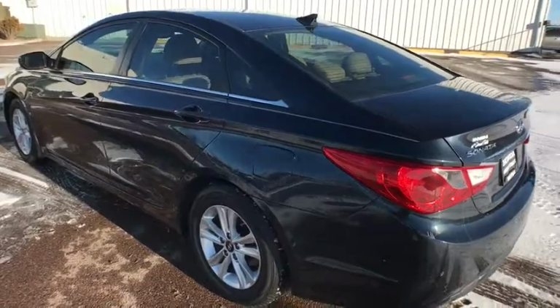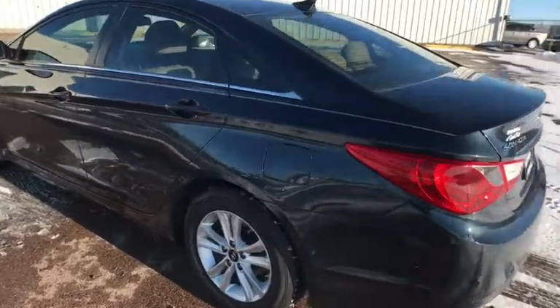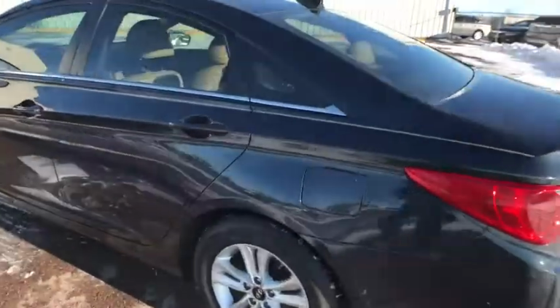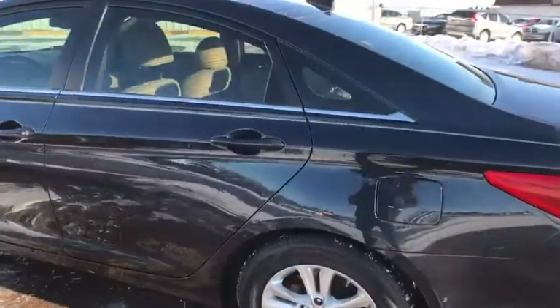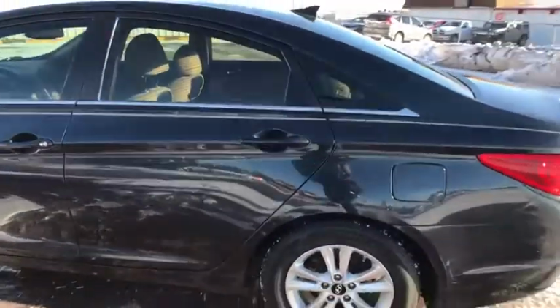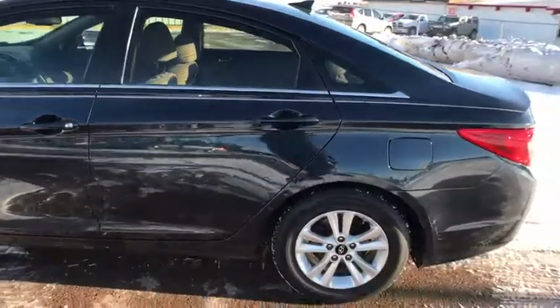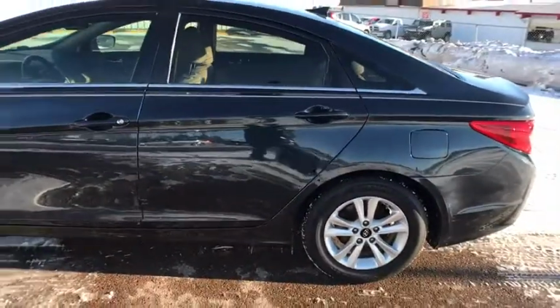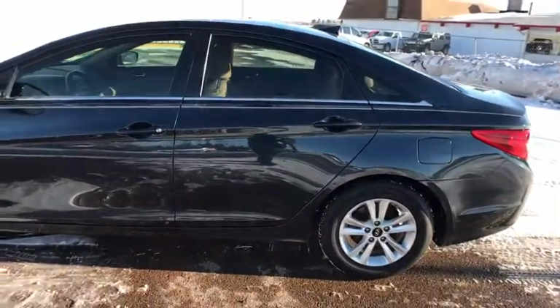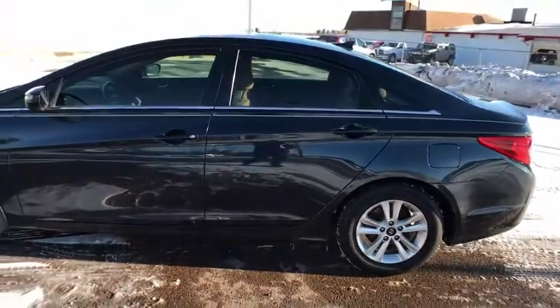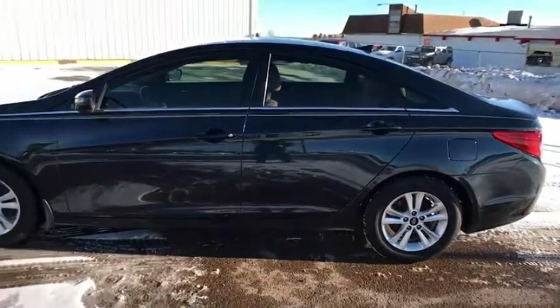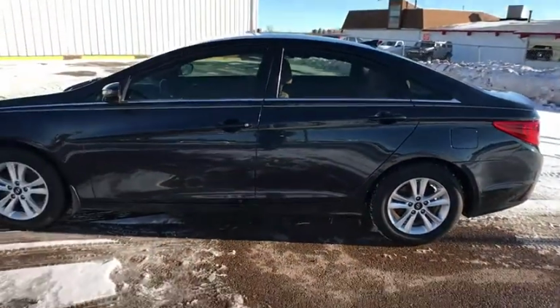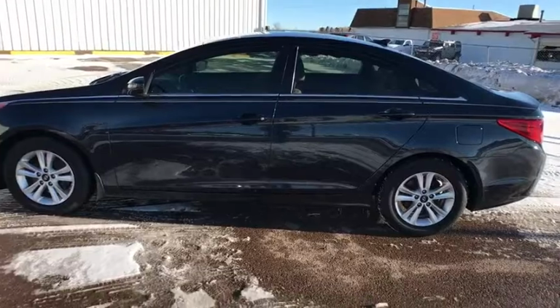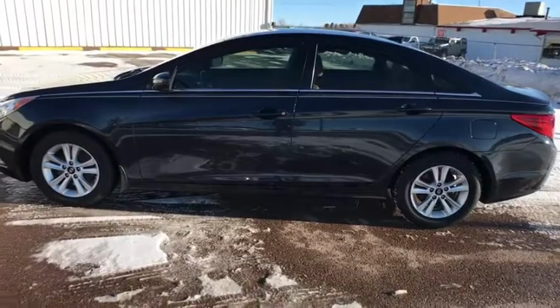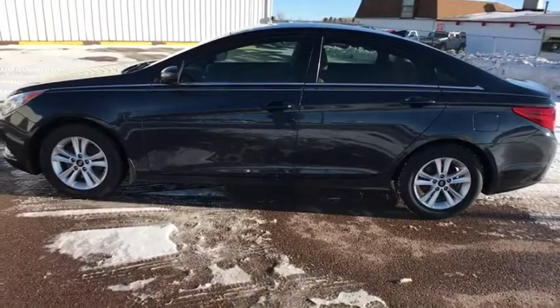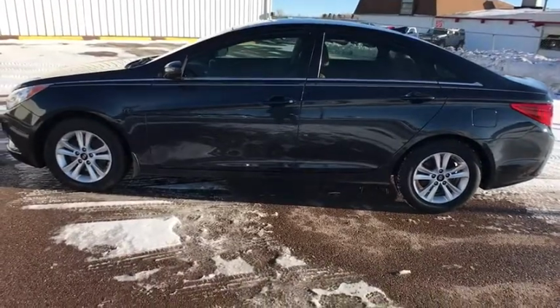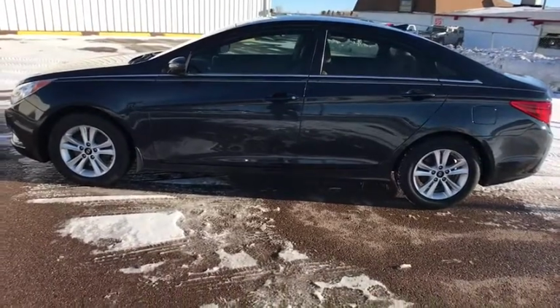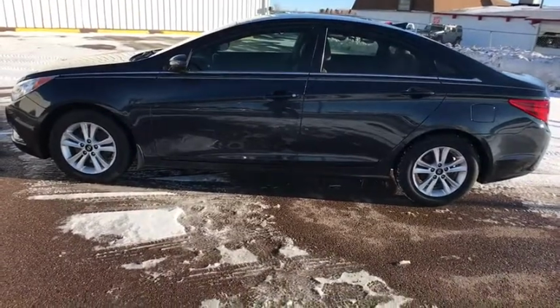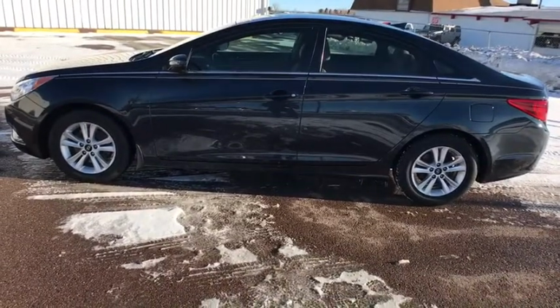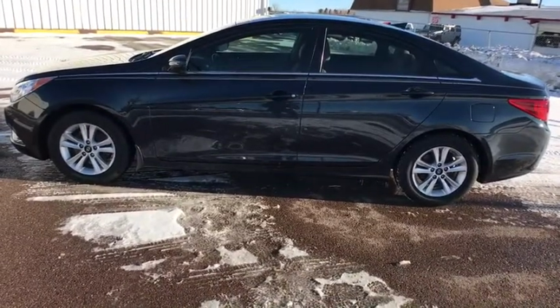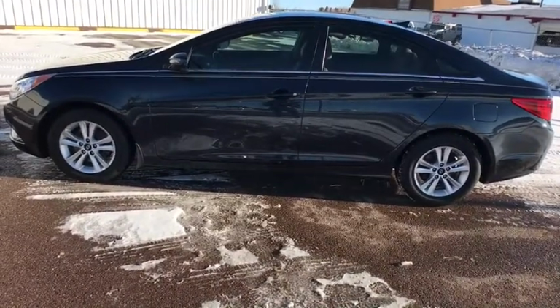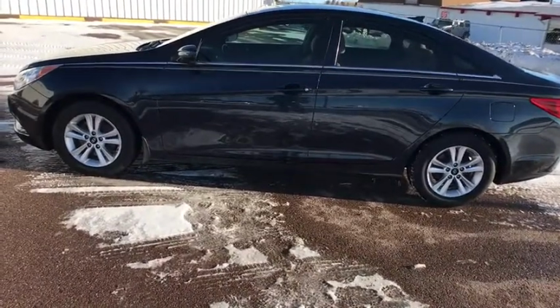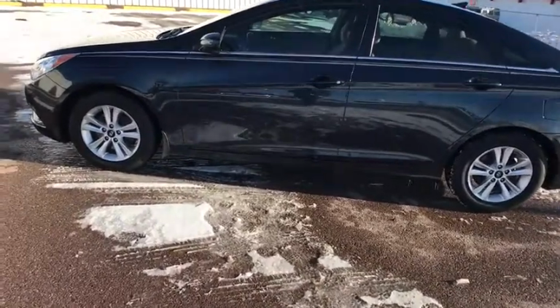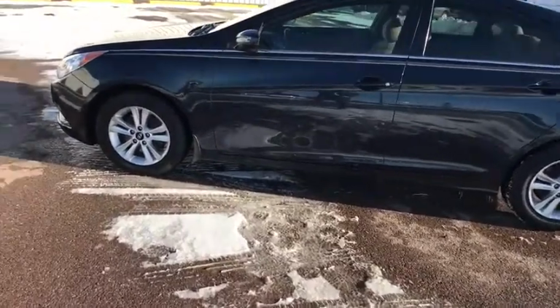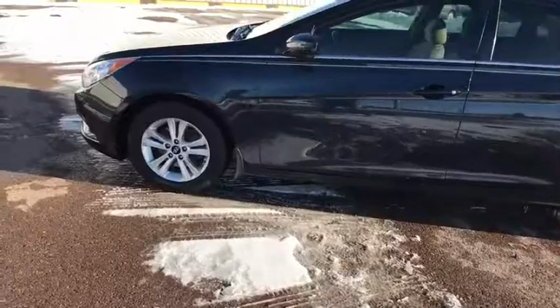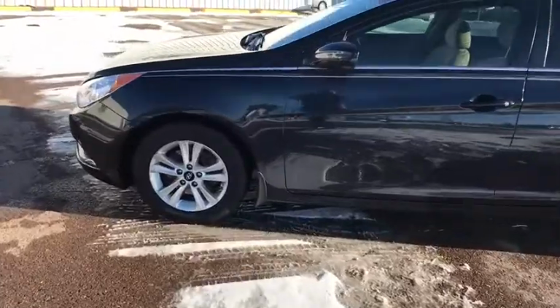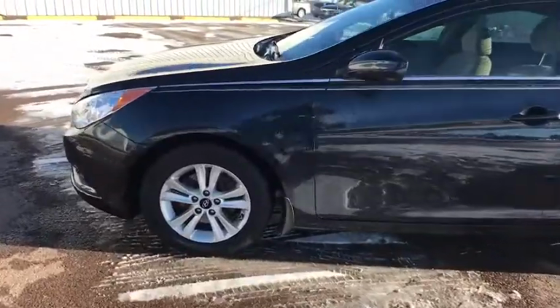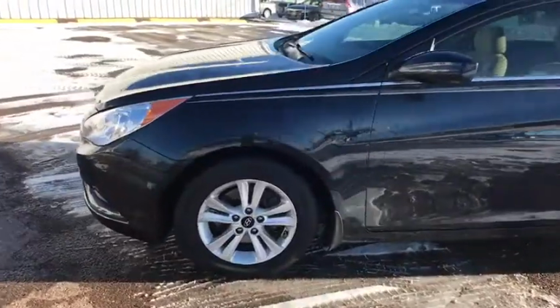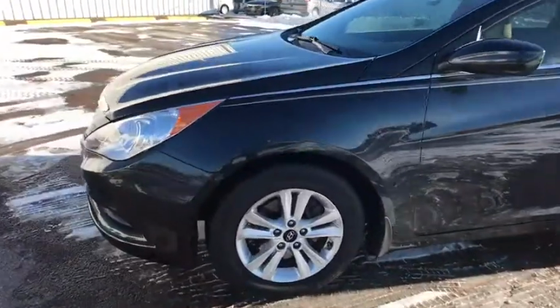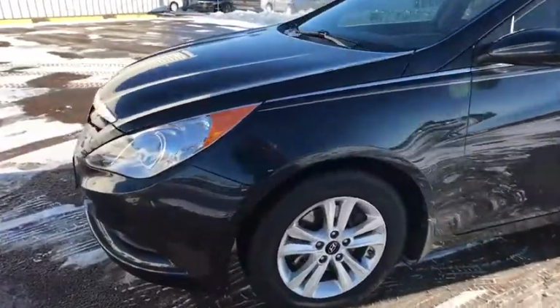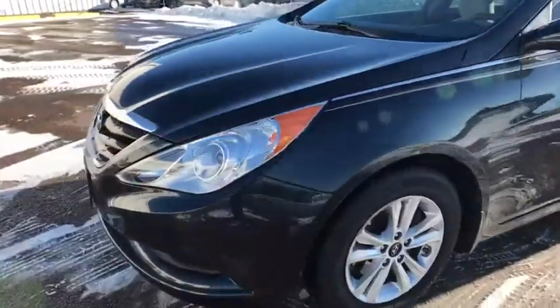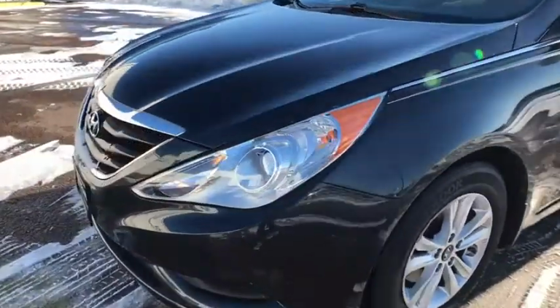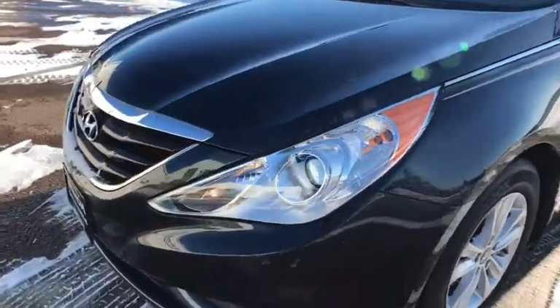Bucket seats, MP3 player, power door locks, electronic stability control, CD player, passenger airbag, power windows. This beauty is sure to make you the talk of the neighborhood, so call or drop in for a test drive today.